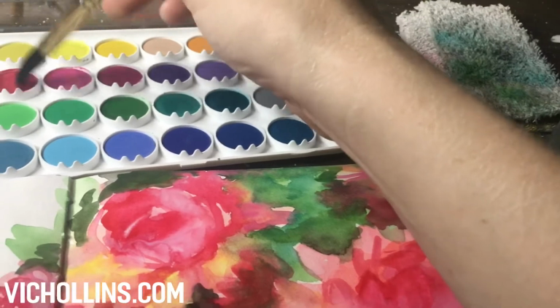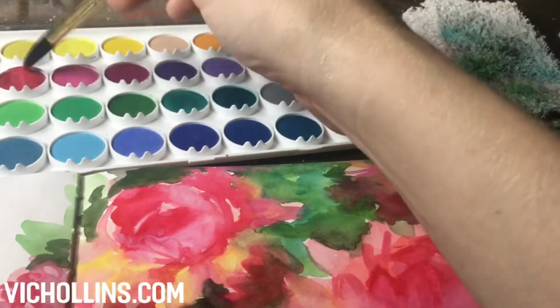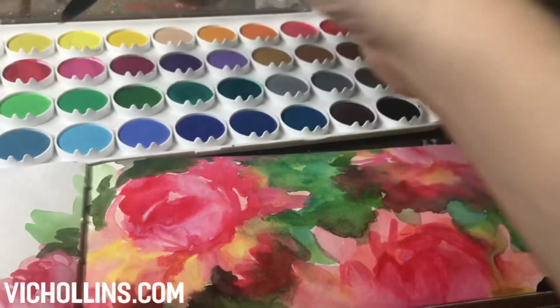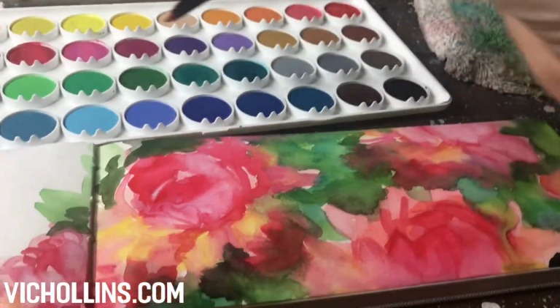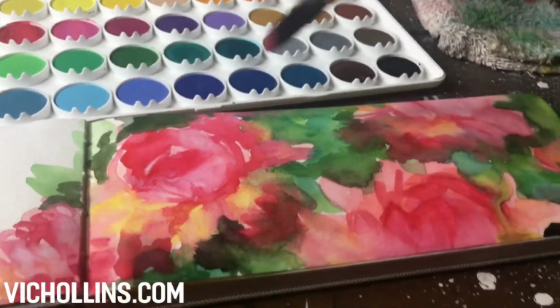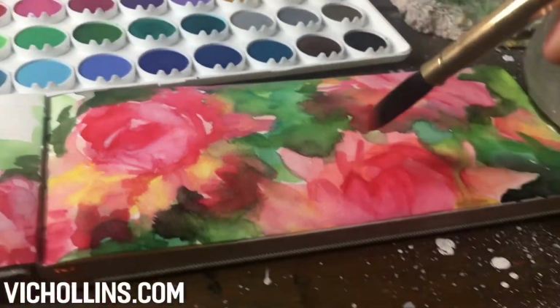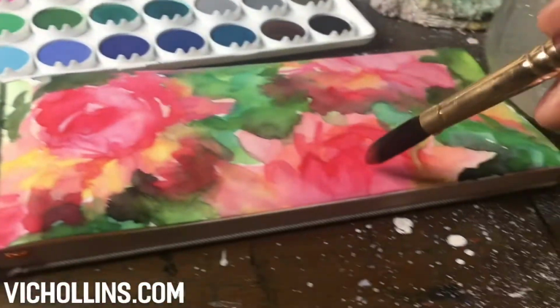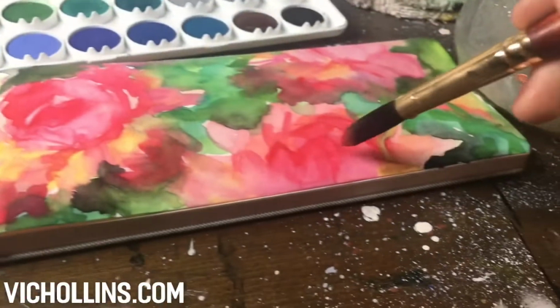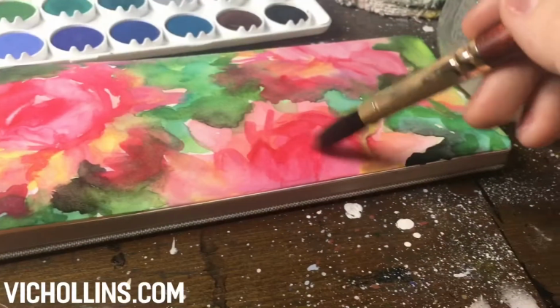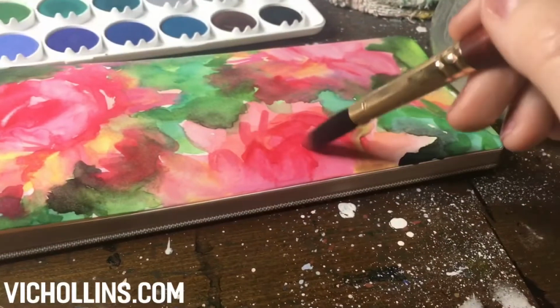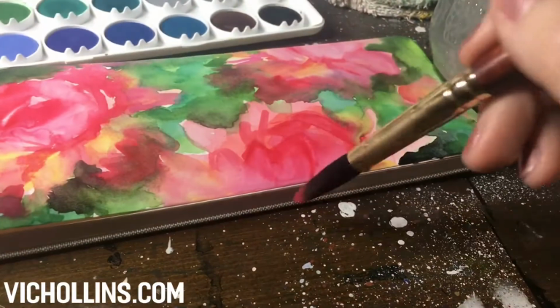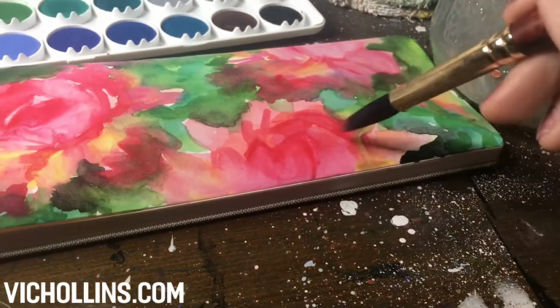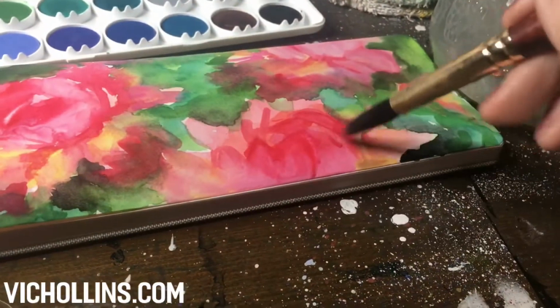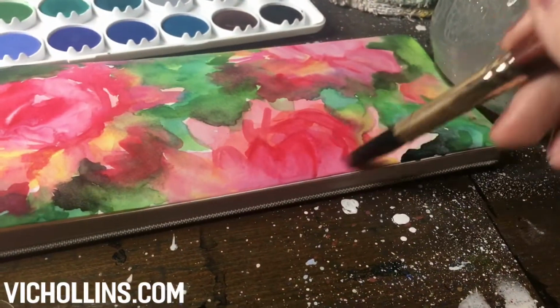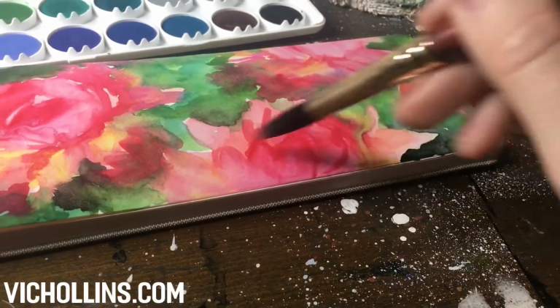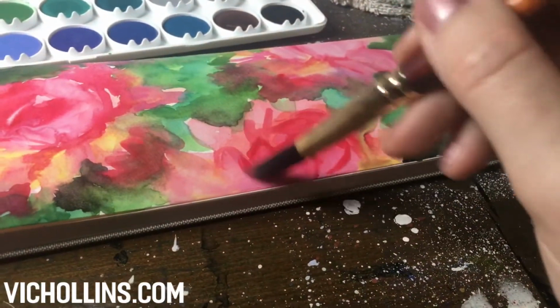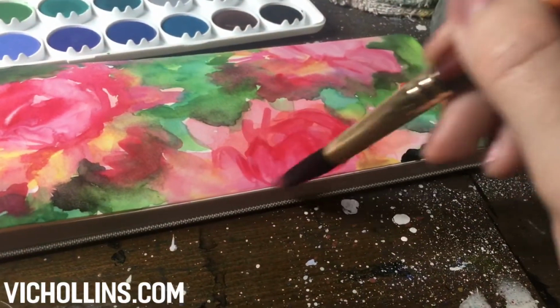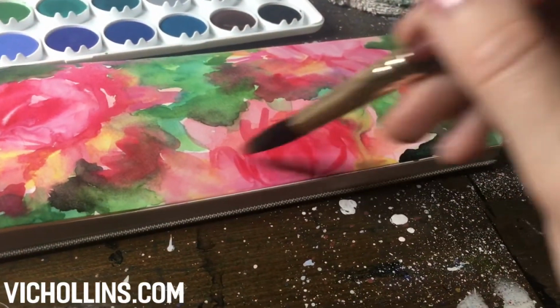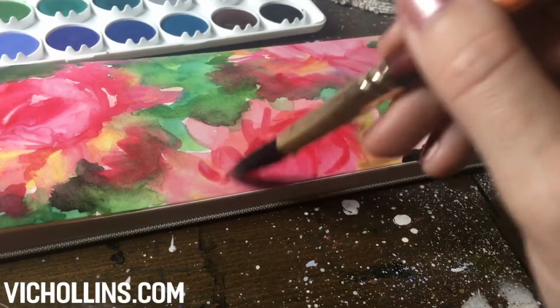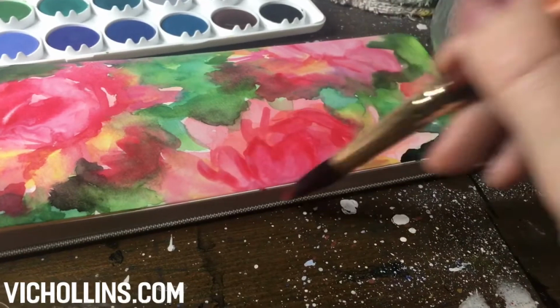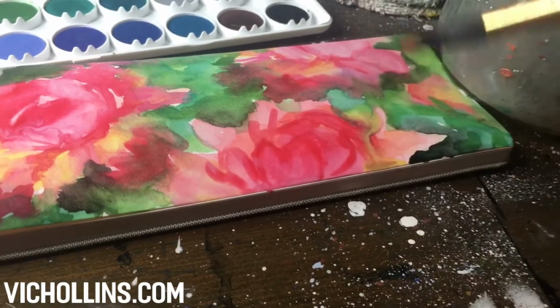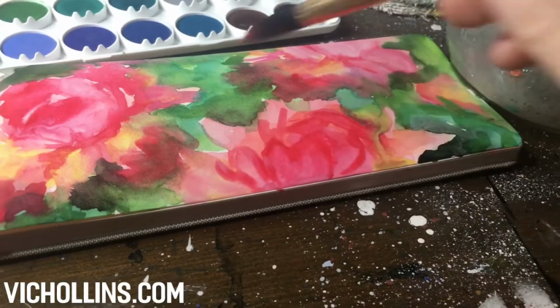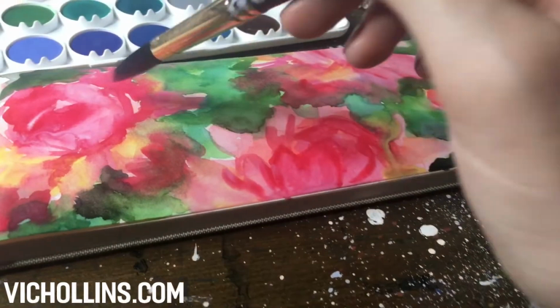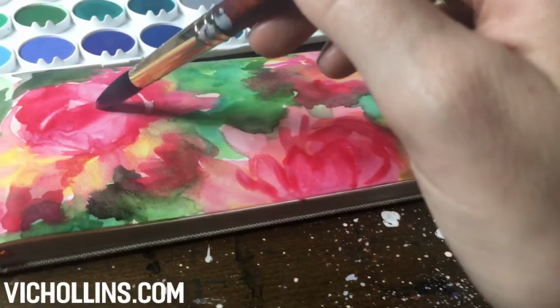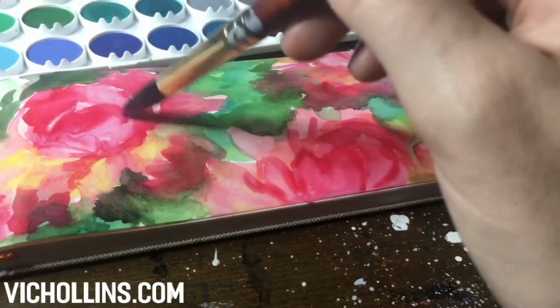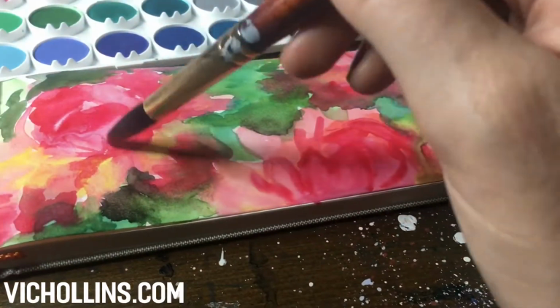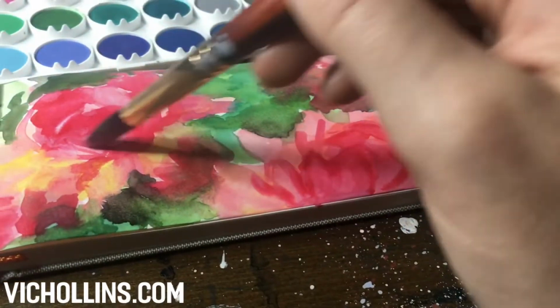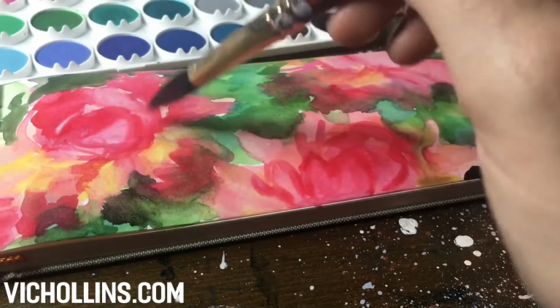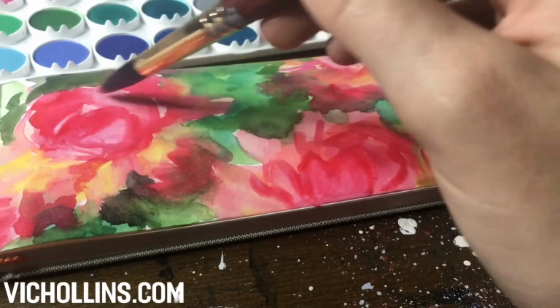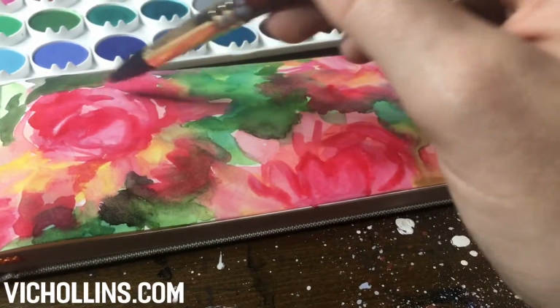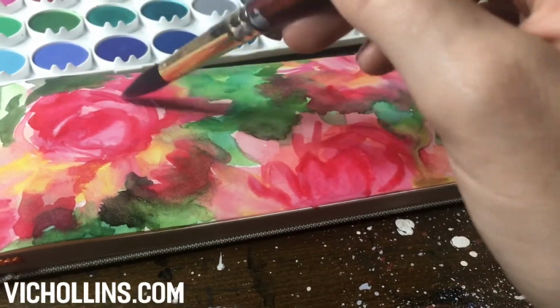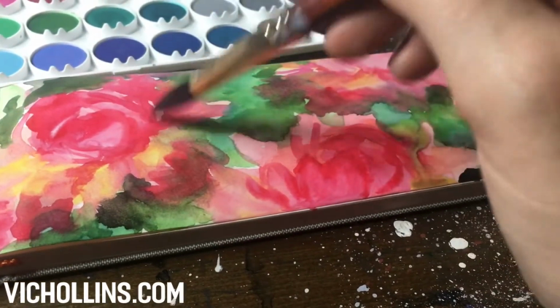Before you start painting I highly recommend misting them with some water and letting them sit for about a minute. The colors pick up much easier on your brush and provide more color.